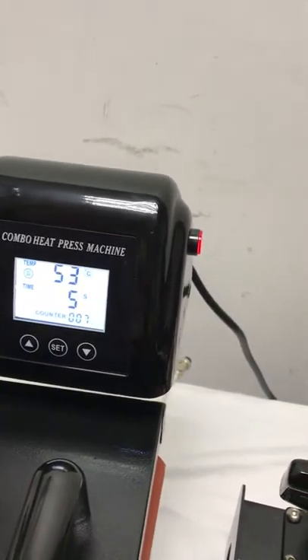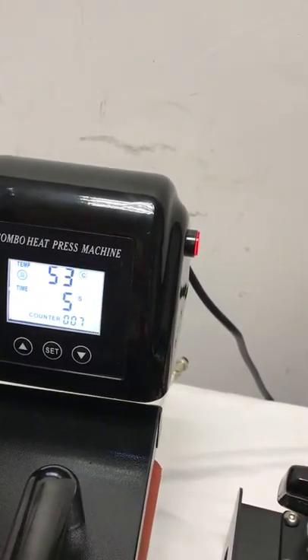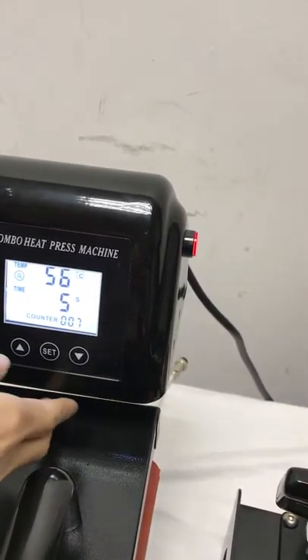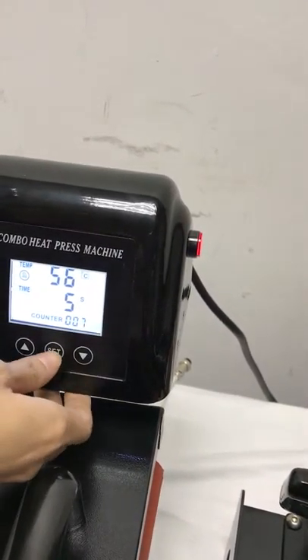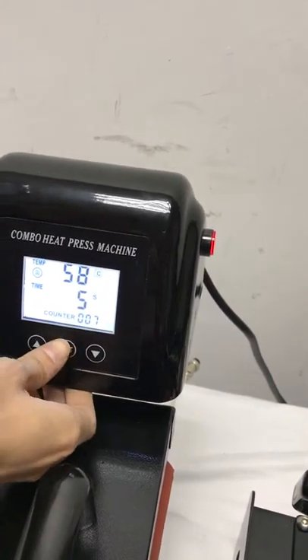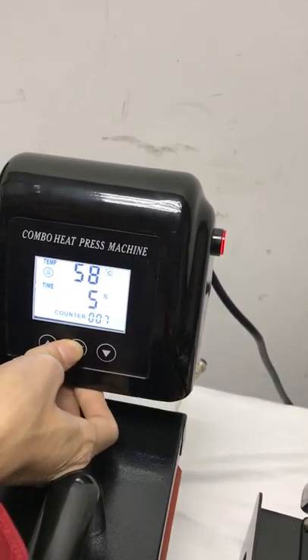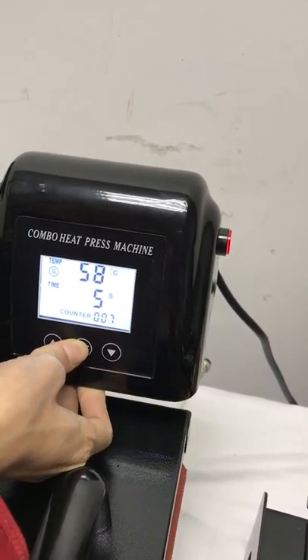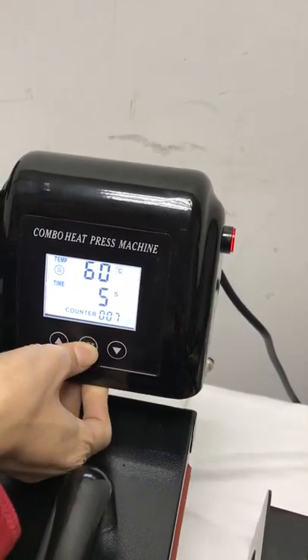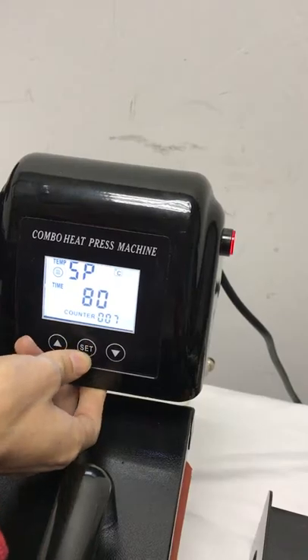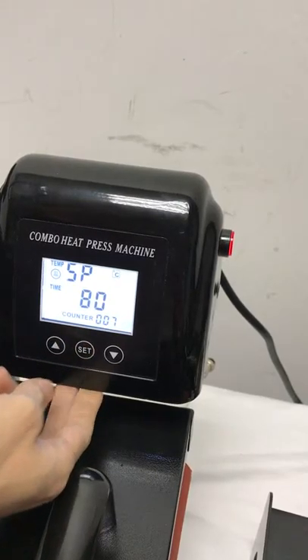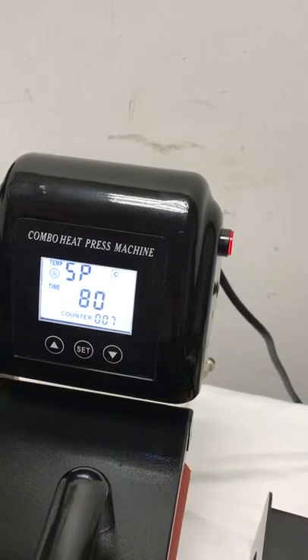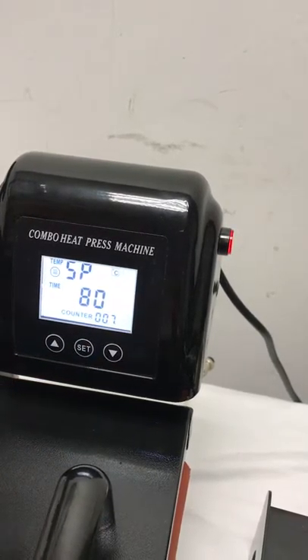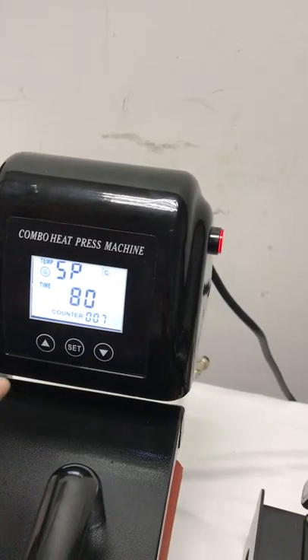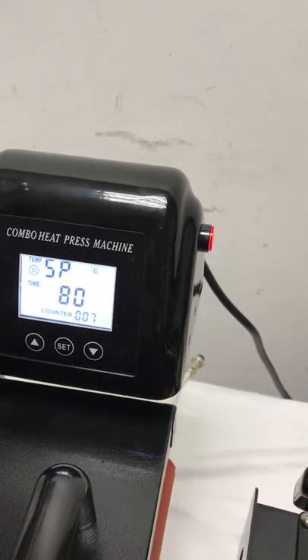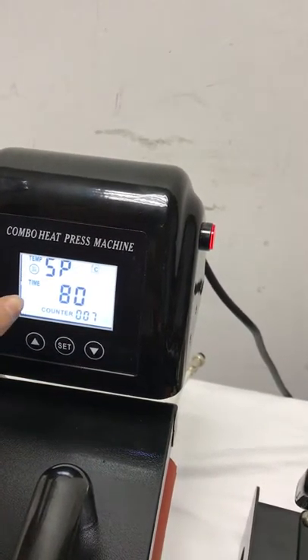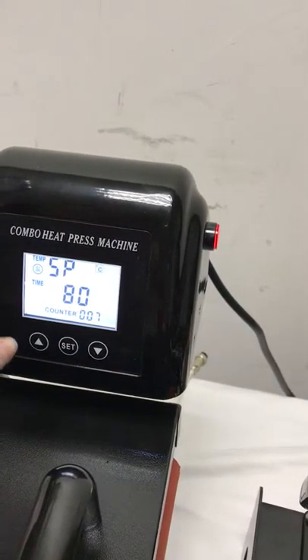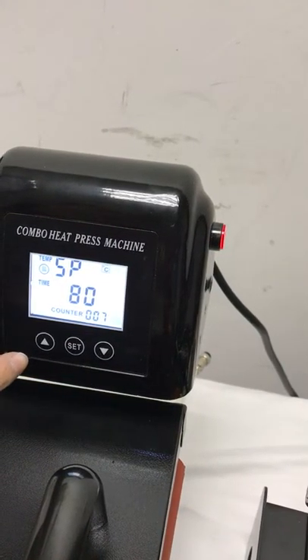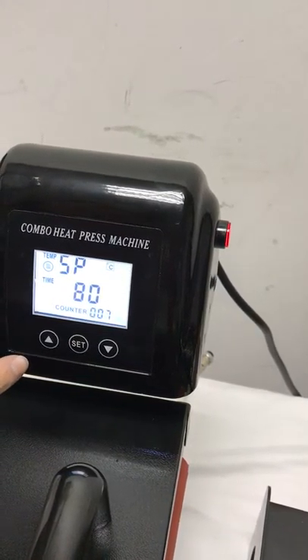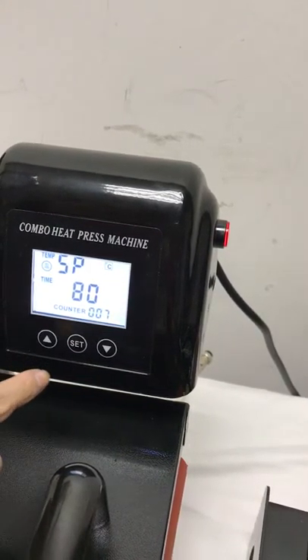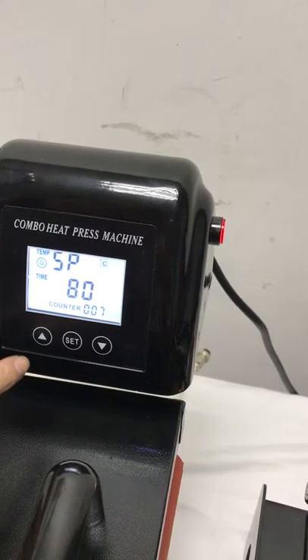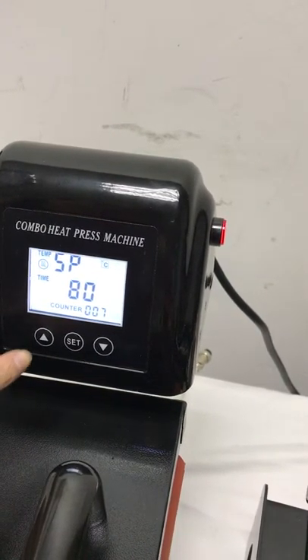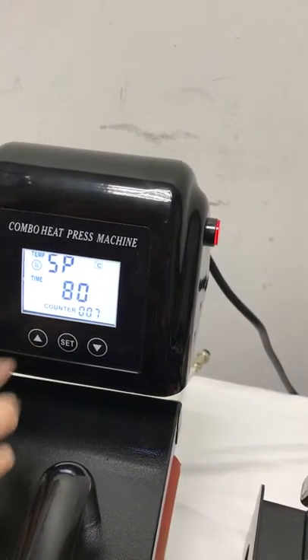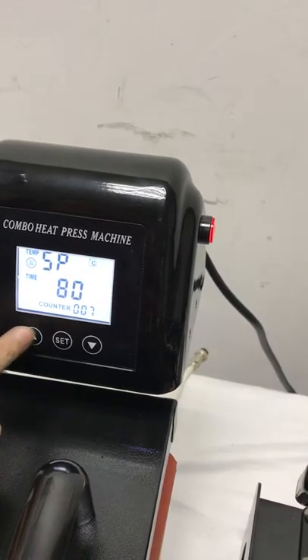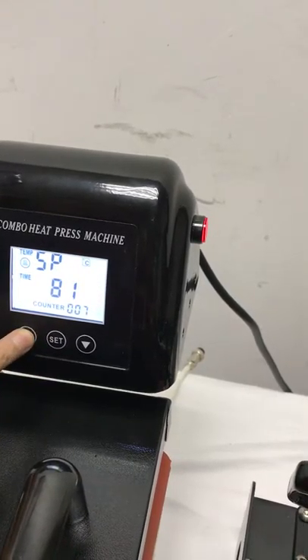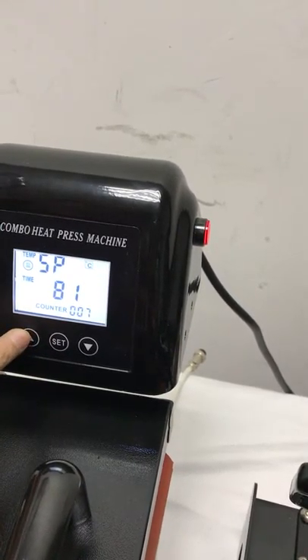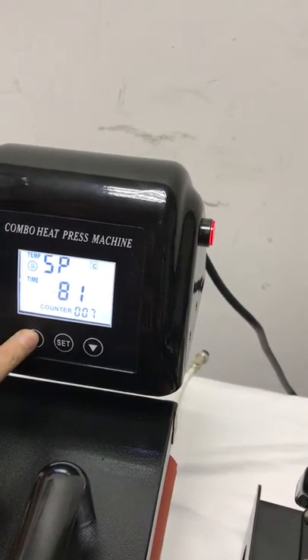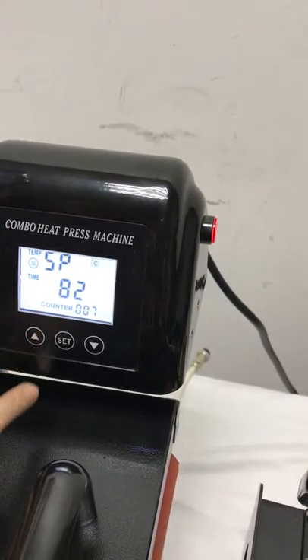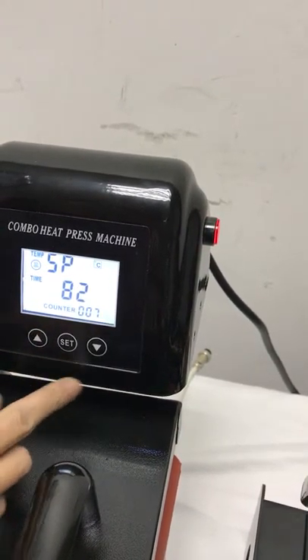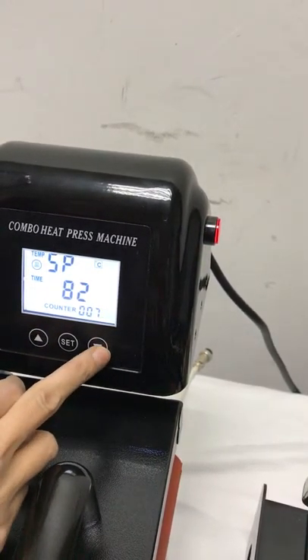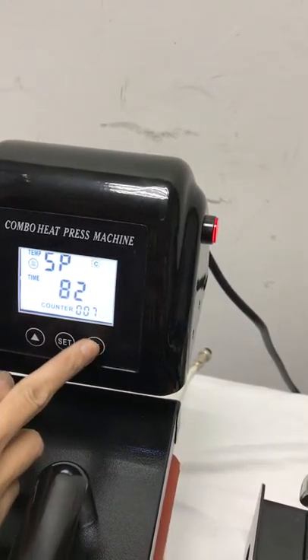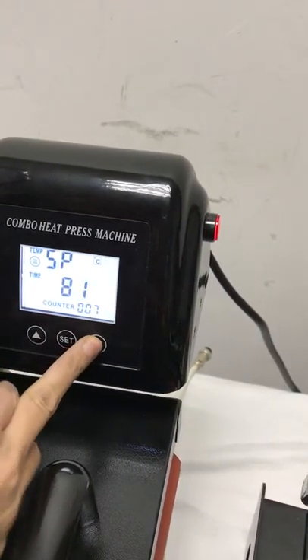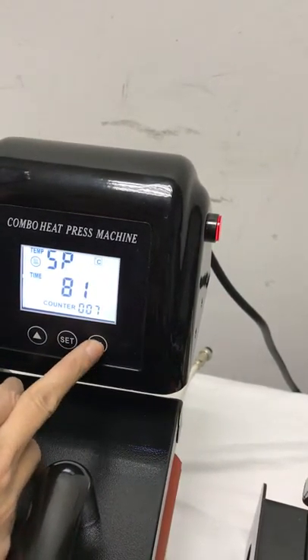First we press this SD button once, and then we enter the temperature setting mode. It shows '5P', which means temperature setting. Now we can press this up arrow to increase temperature, and this down arrow to decrease temperature.